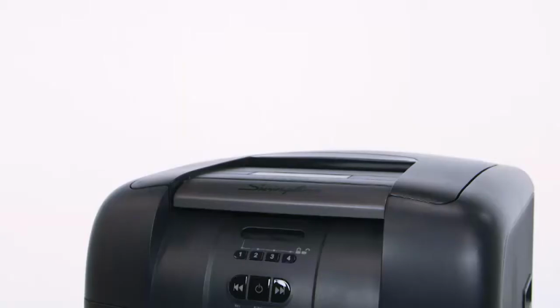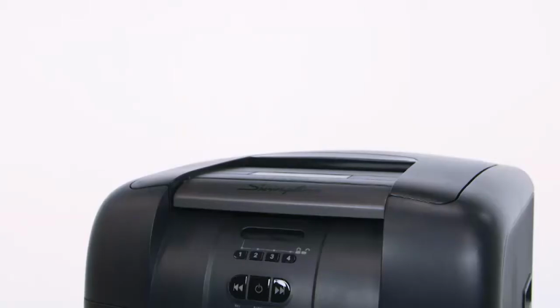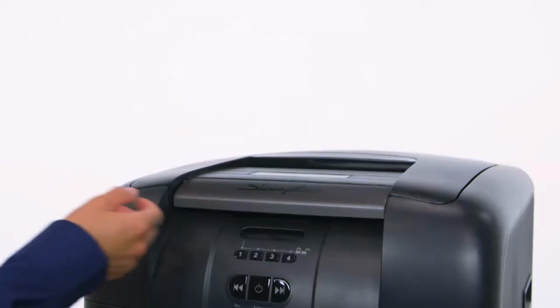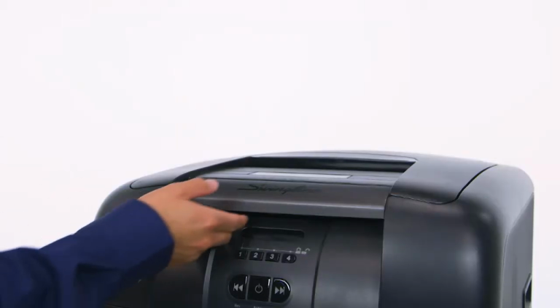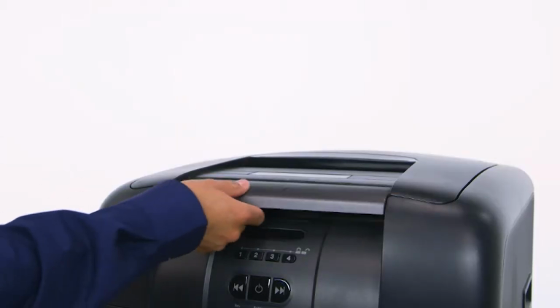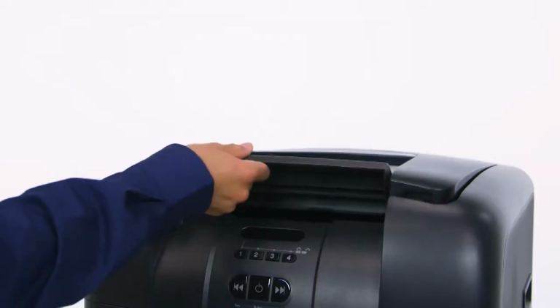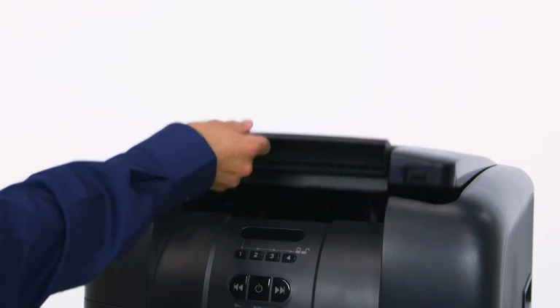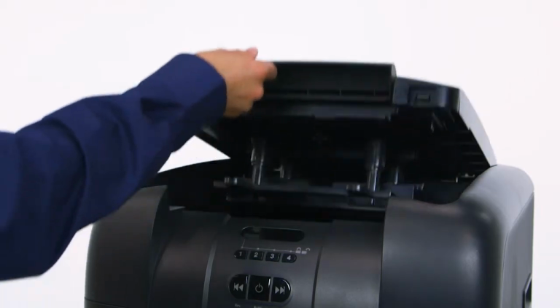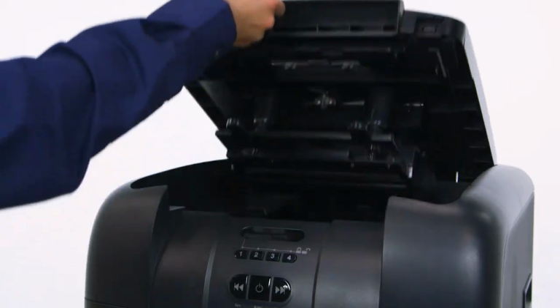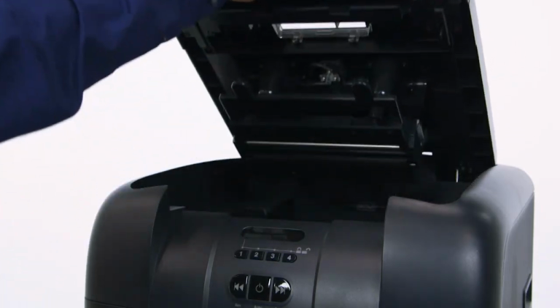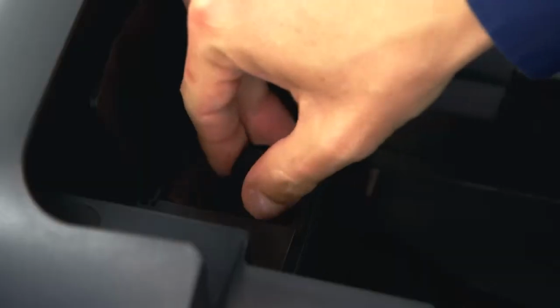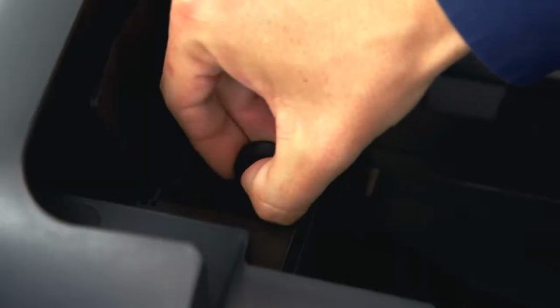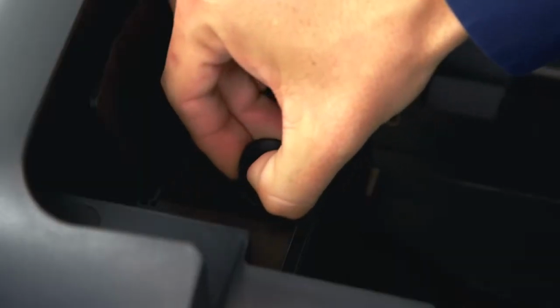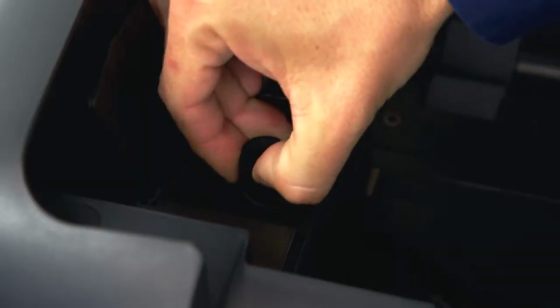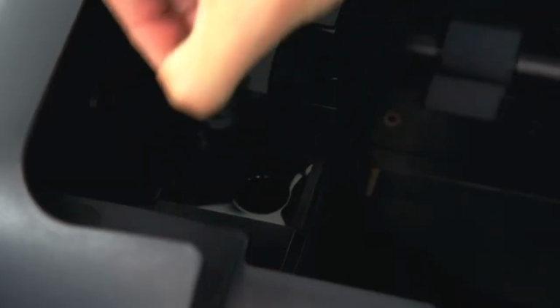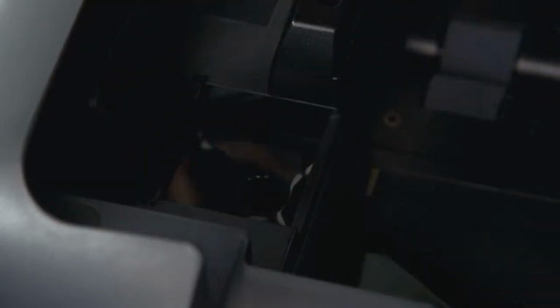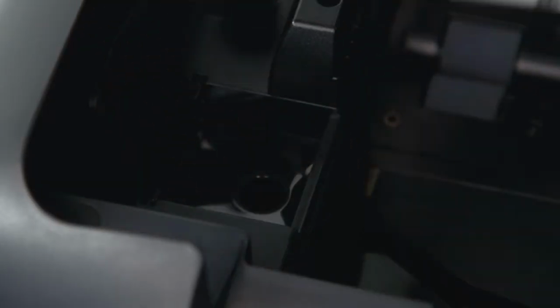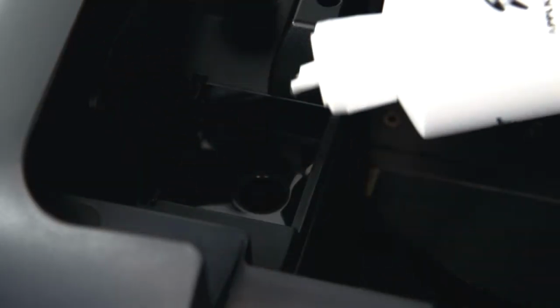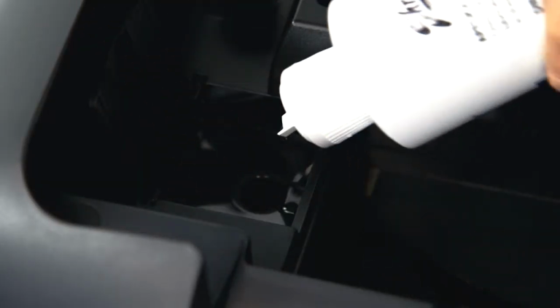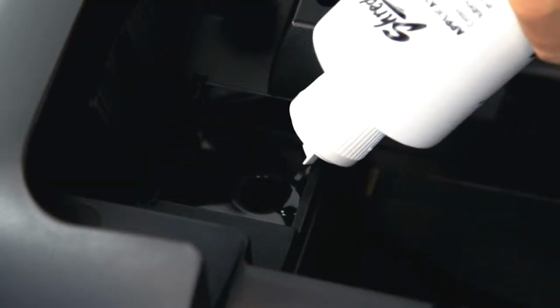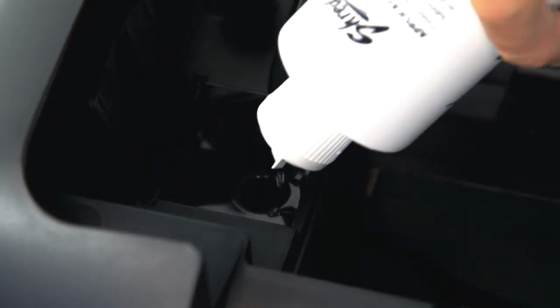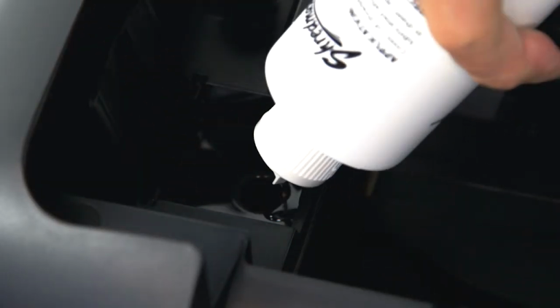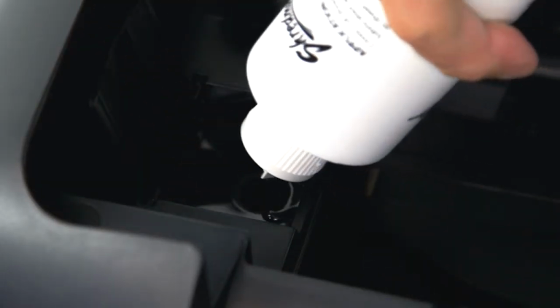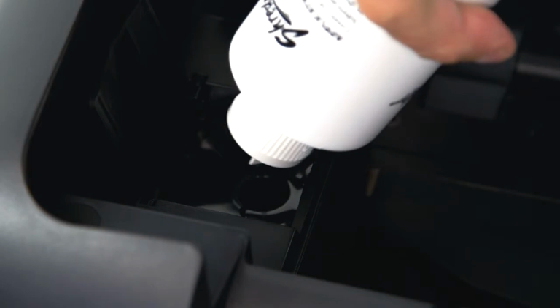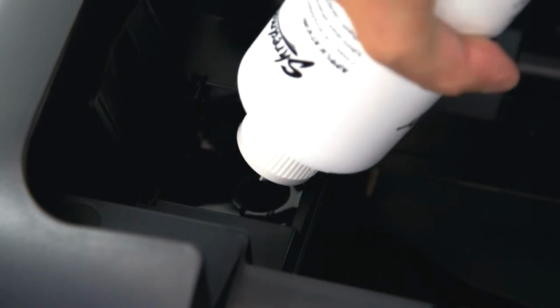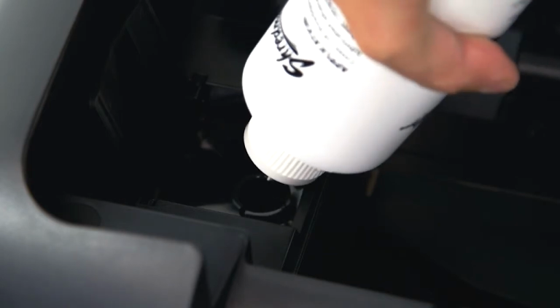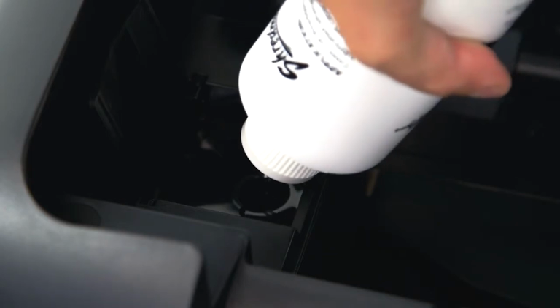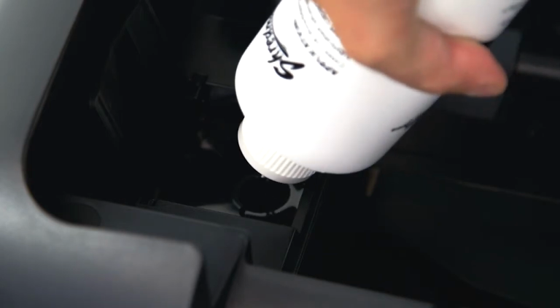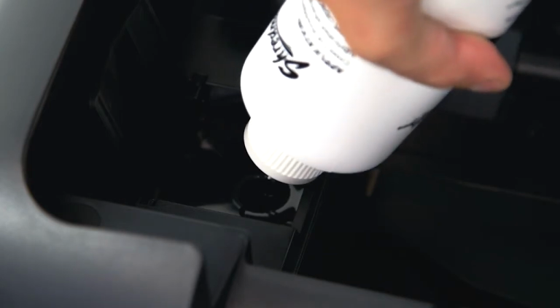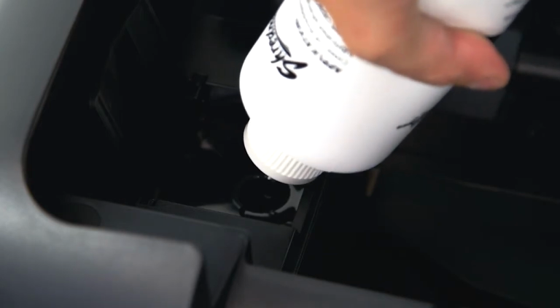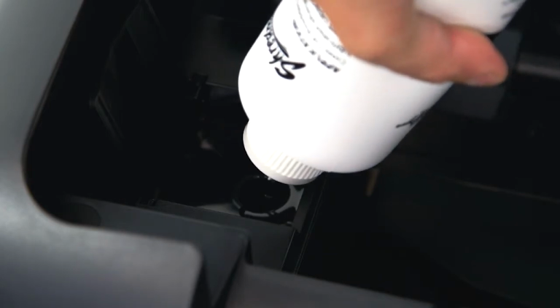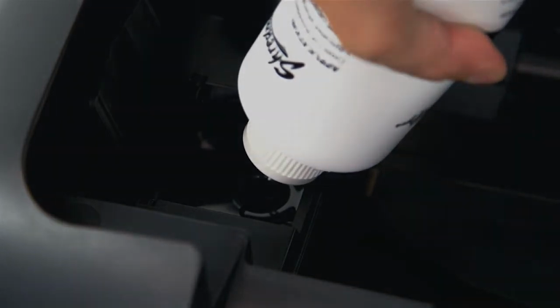For self-oiling shredders, simply open the shredder, locate the oil reservoir, and add oil. Keeping your shredder well-oiled is an easy way to protect your investment.